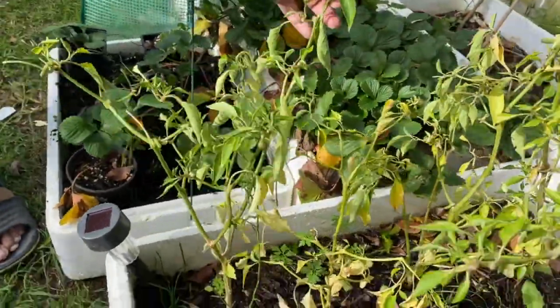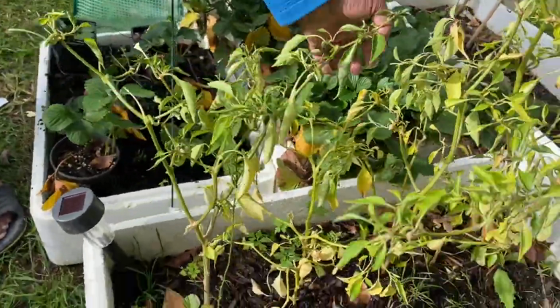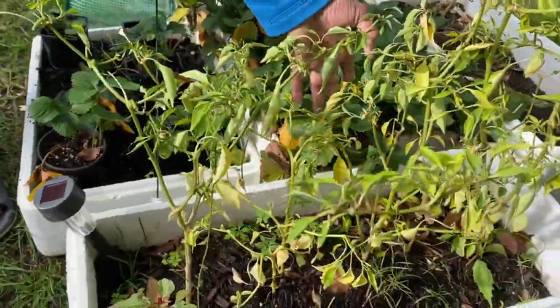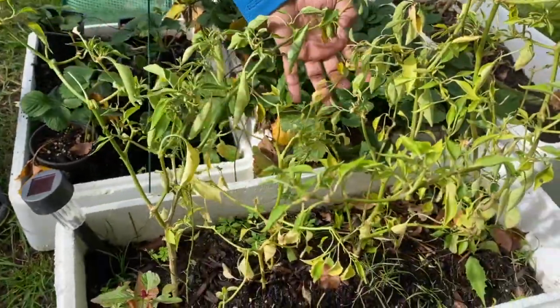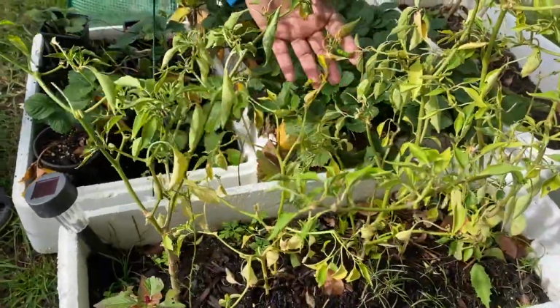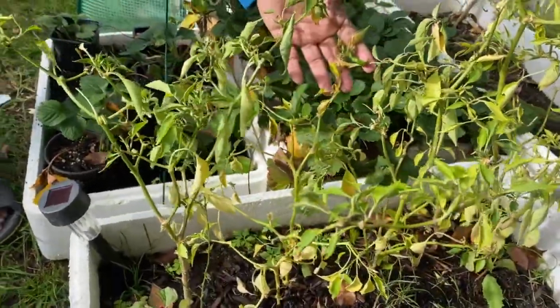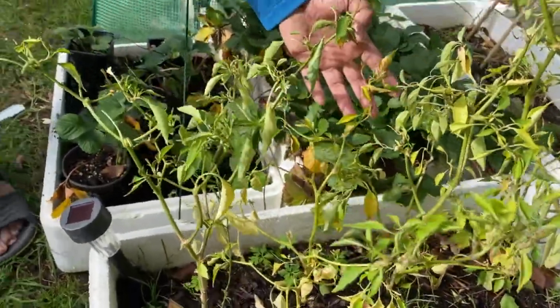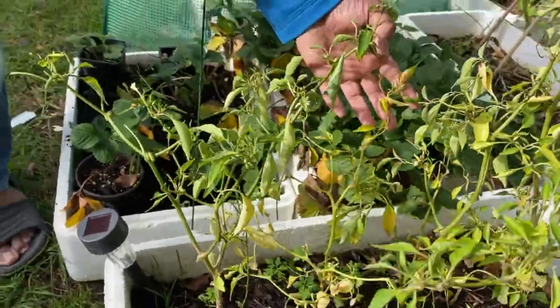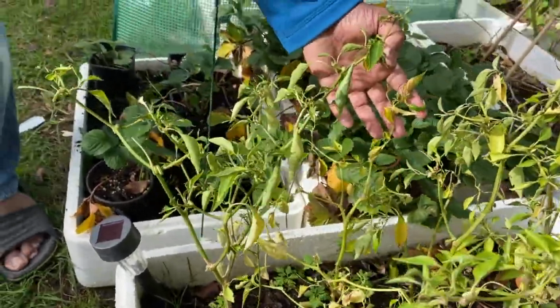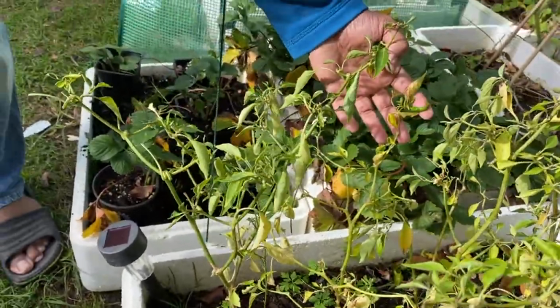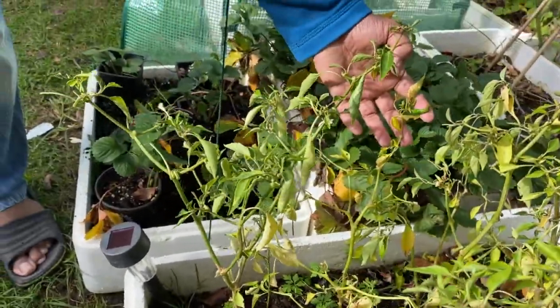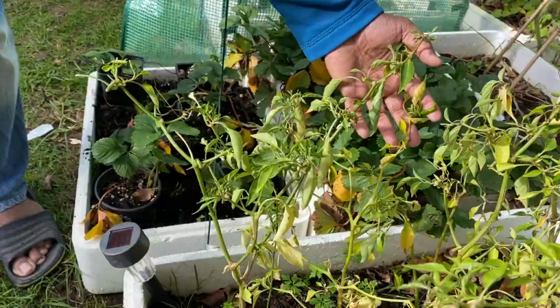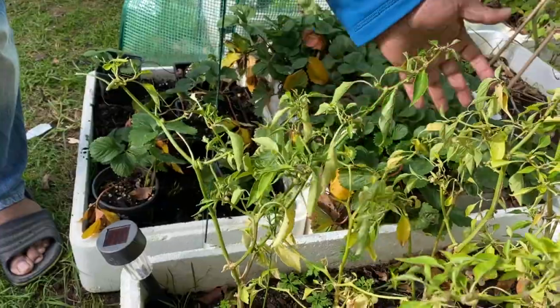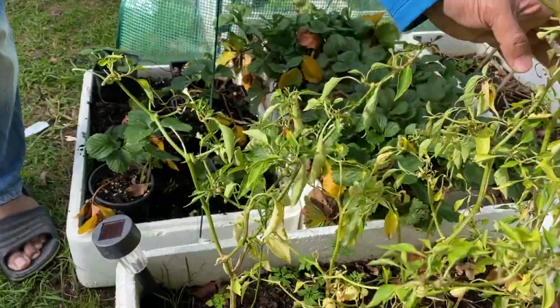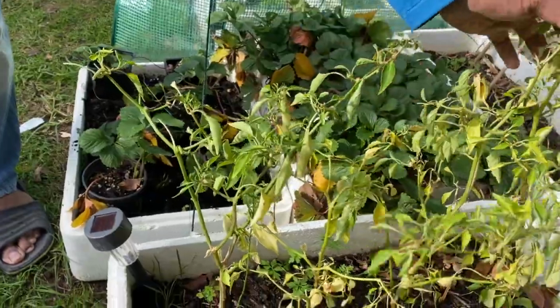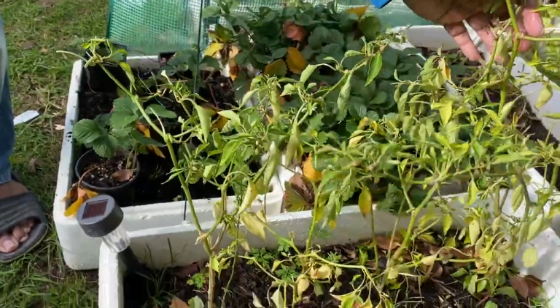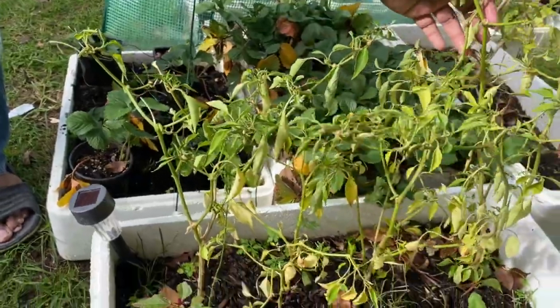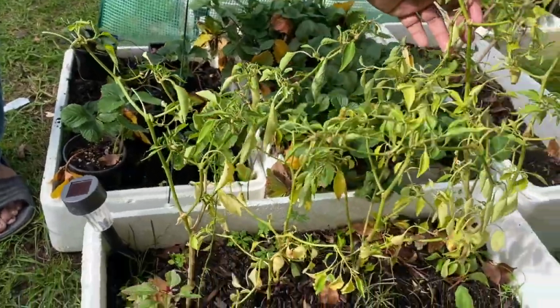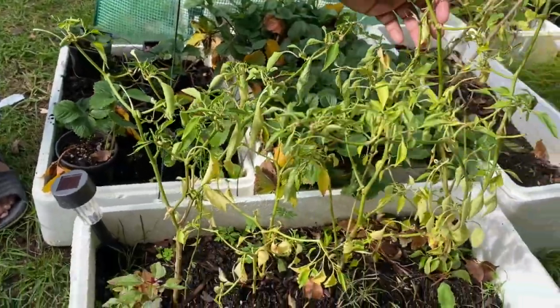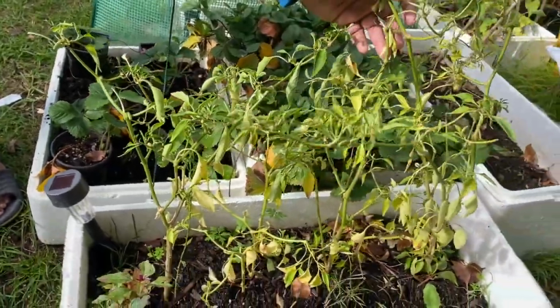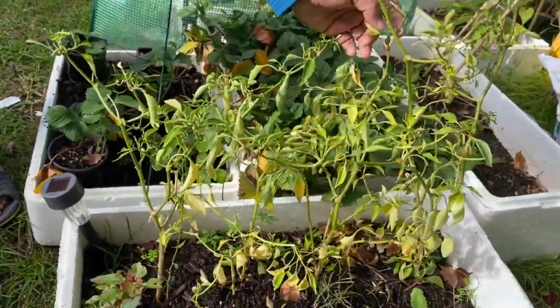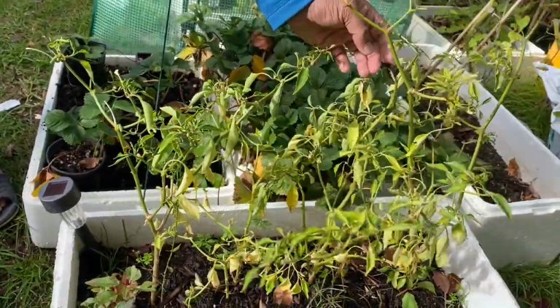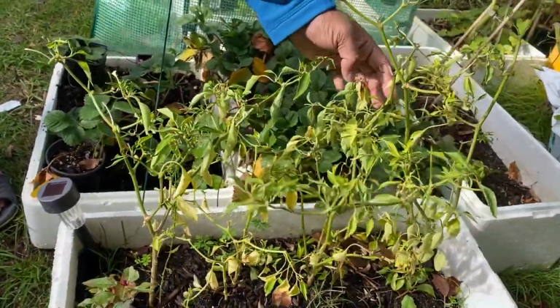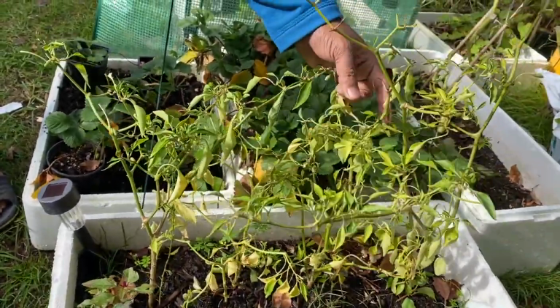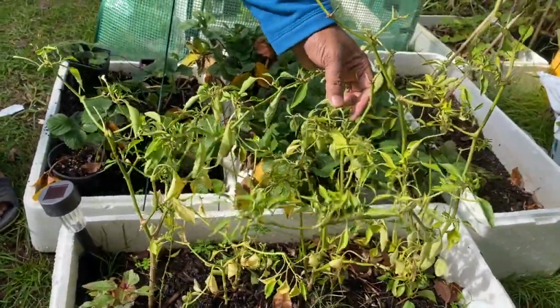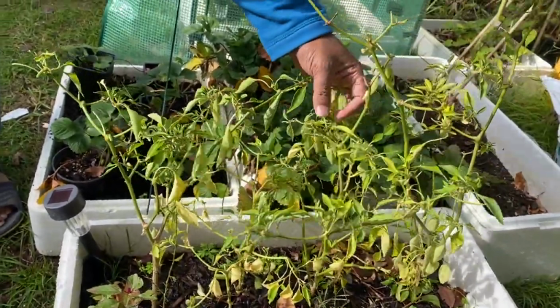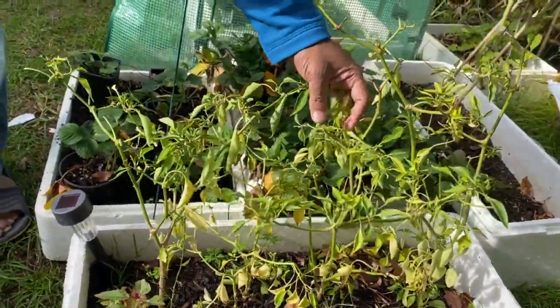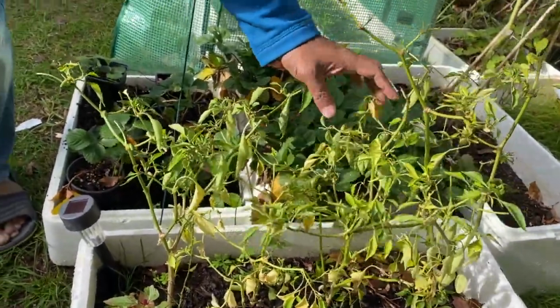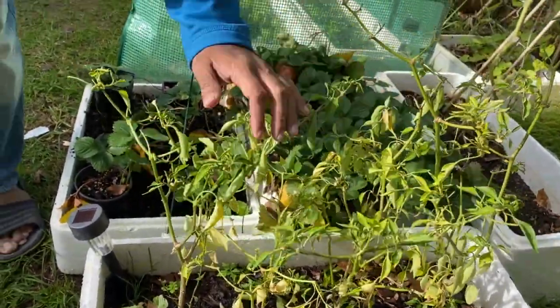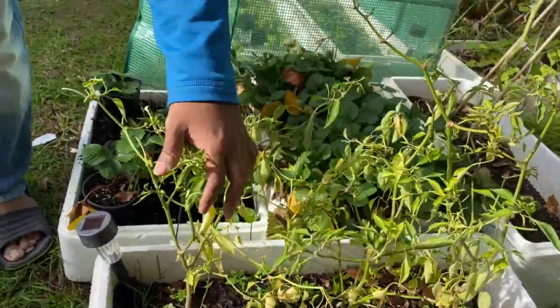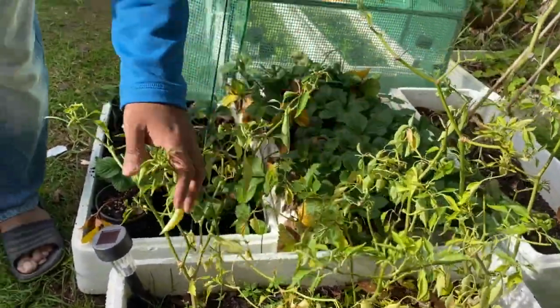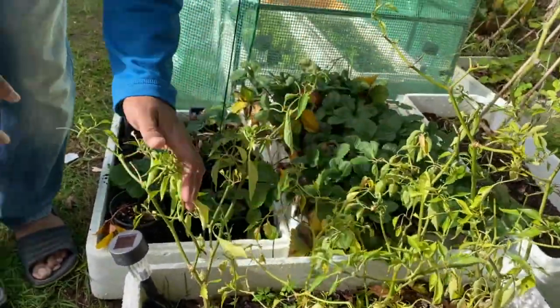There were some chili plants but they're not growing very well because it's already winter. There's a bit of sunshine but it's raining and the soil is not really dry — it's moist.